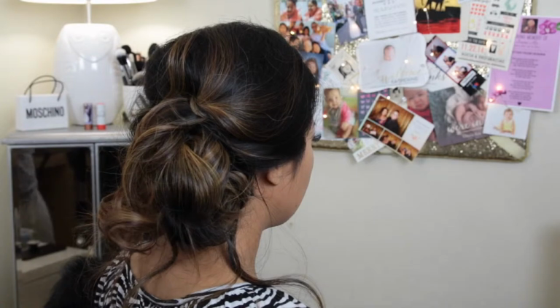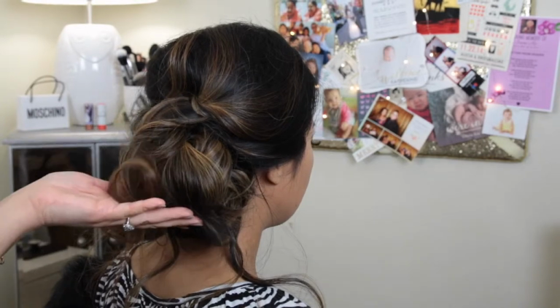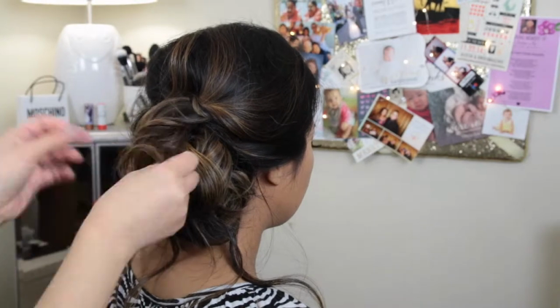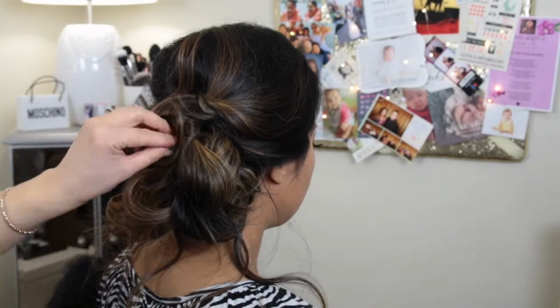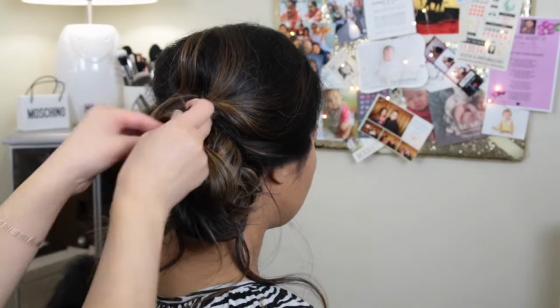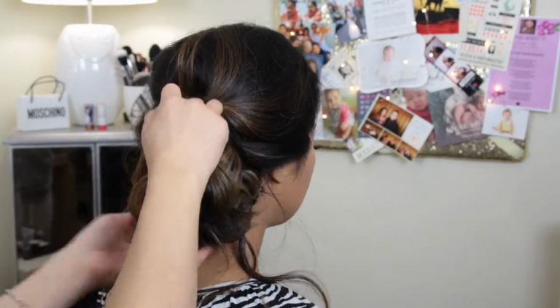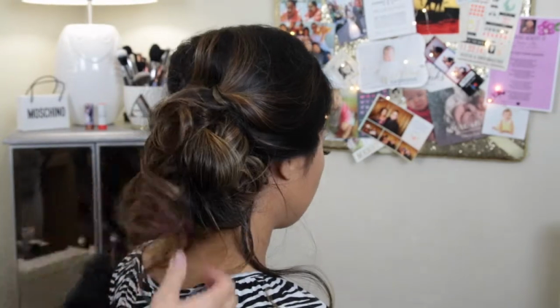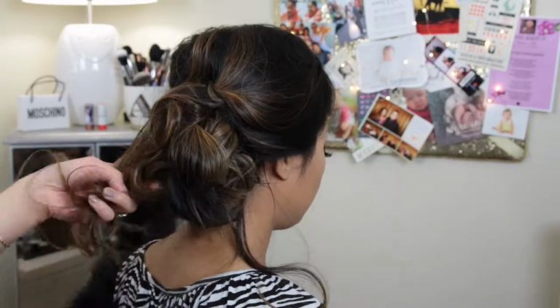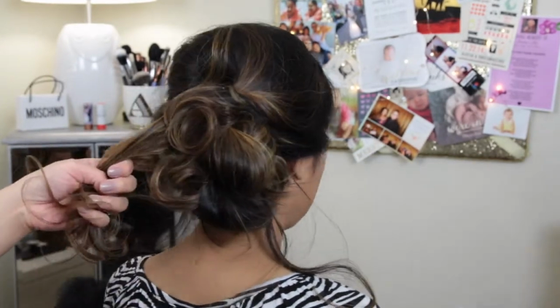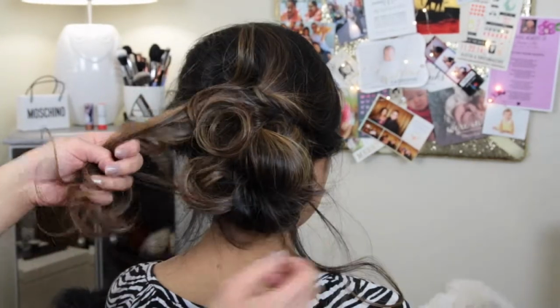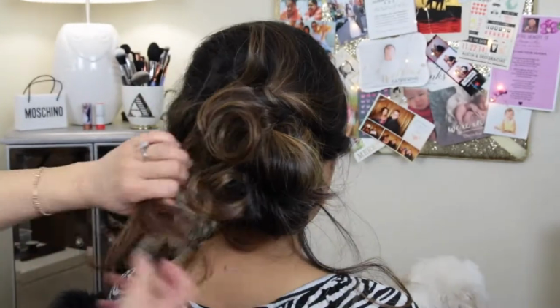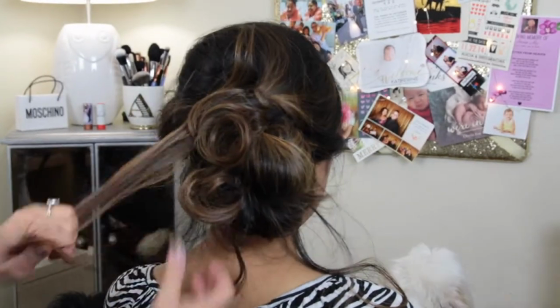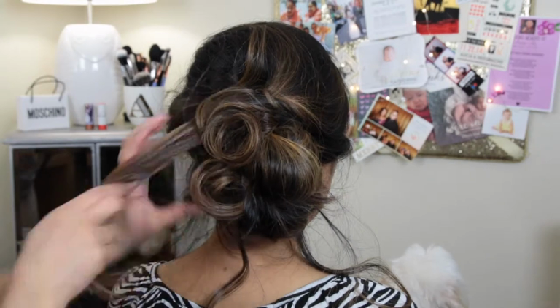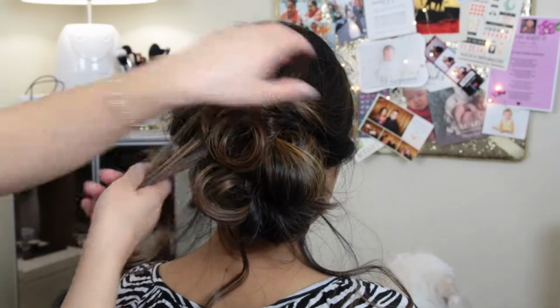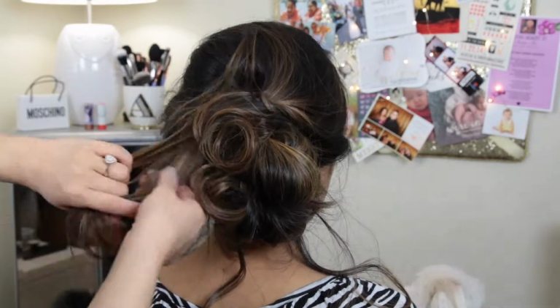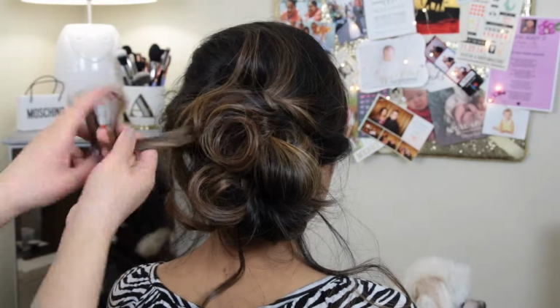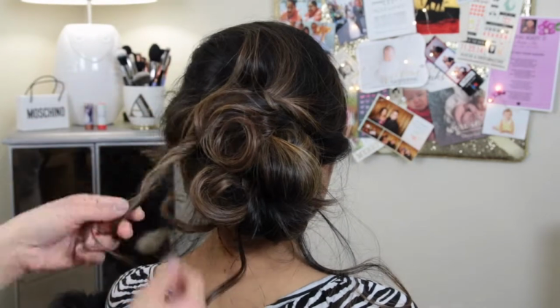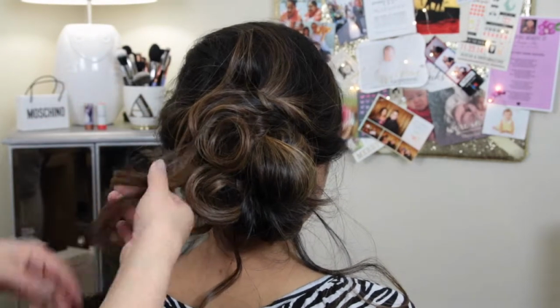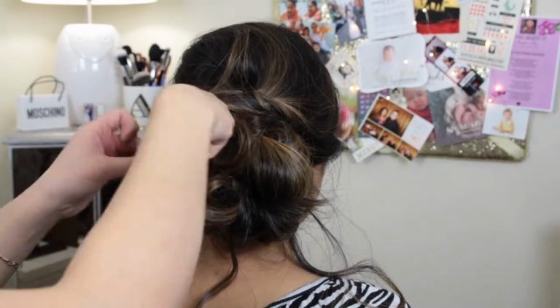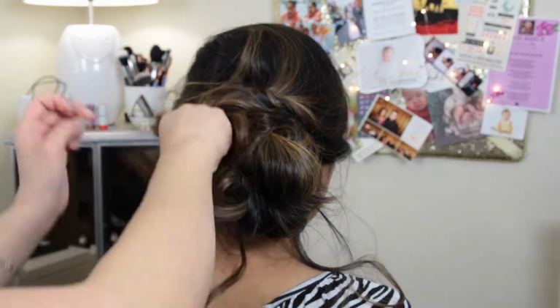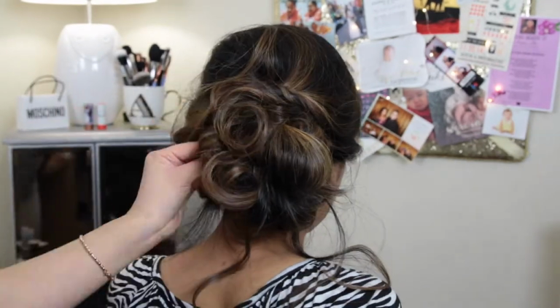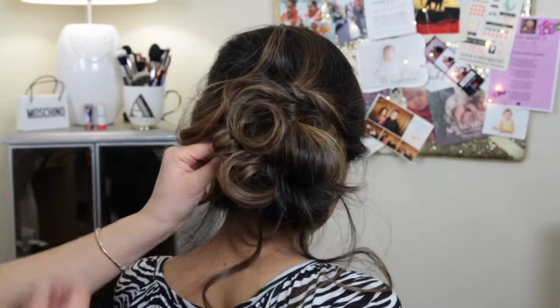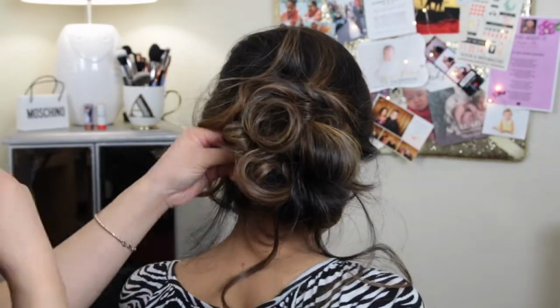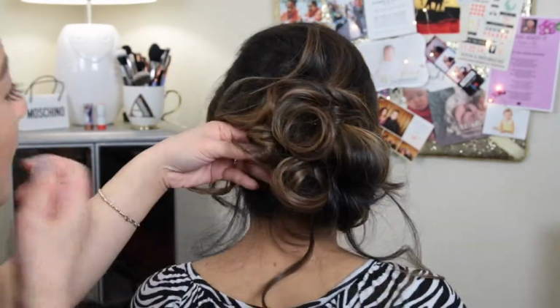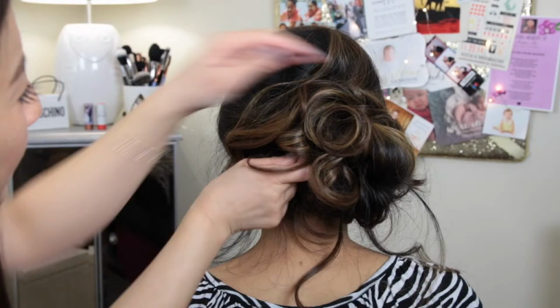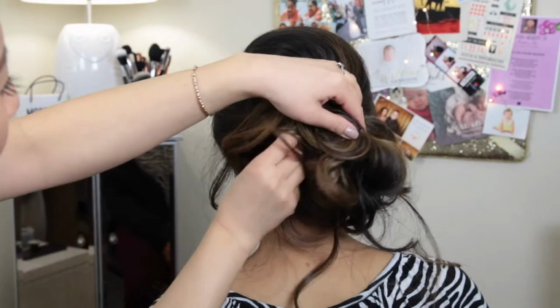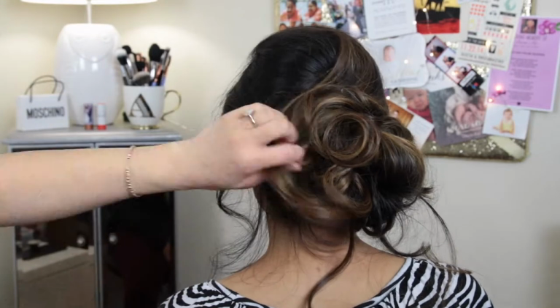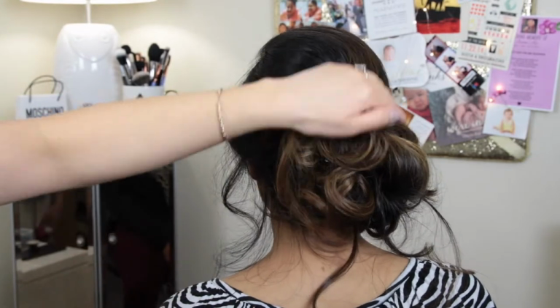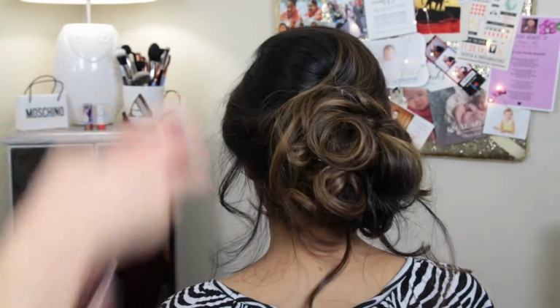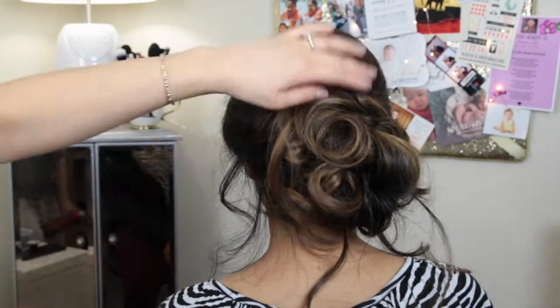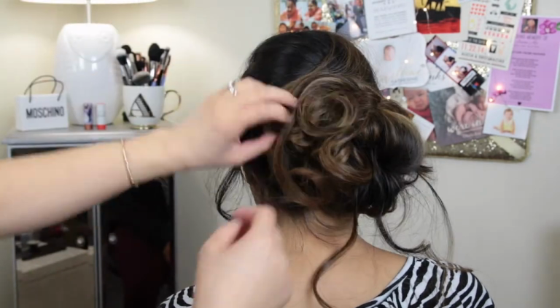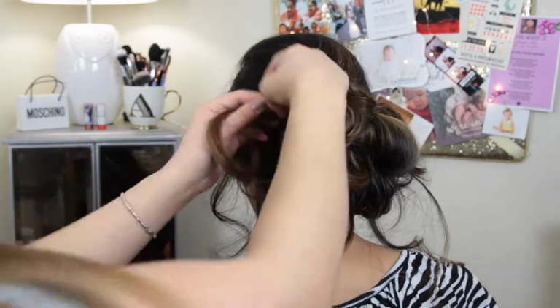Once you're done with the bun, you just want to make sure everything's pinned in place. And again, you can leave those little pieces like you see here because I'm going to re-curl them so it looks a little bit more messy. Again, really soft and elegant. Perfect.